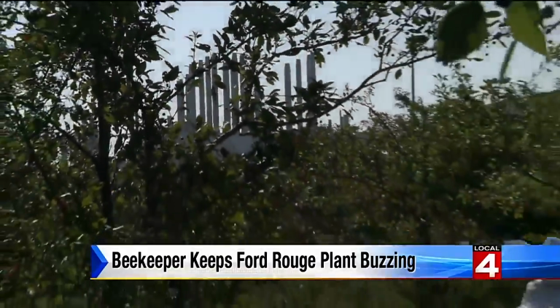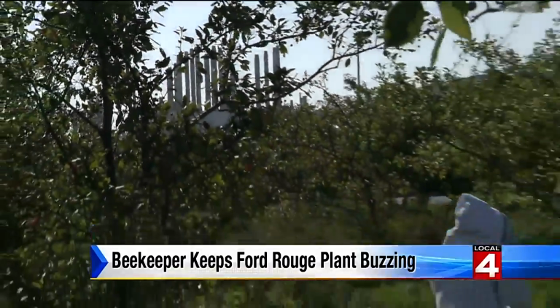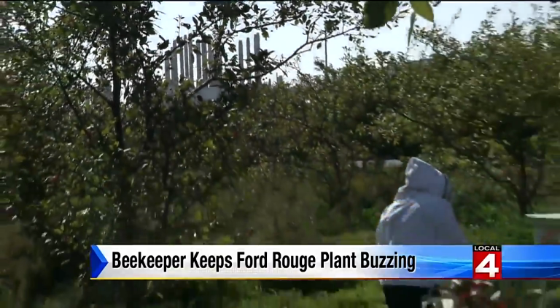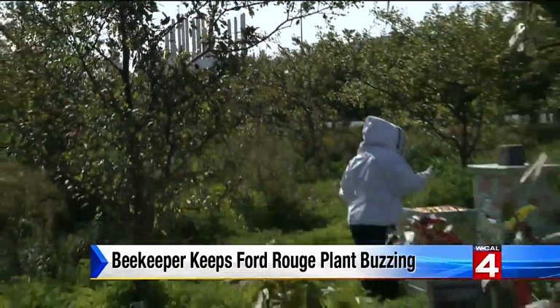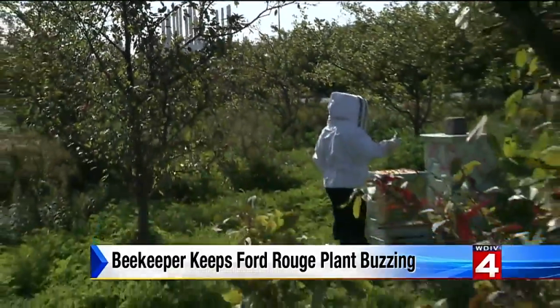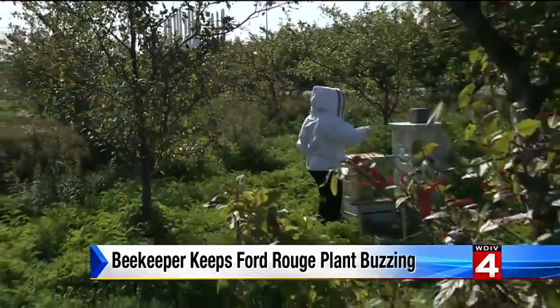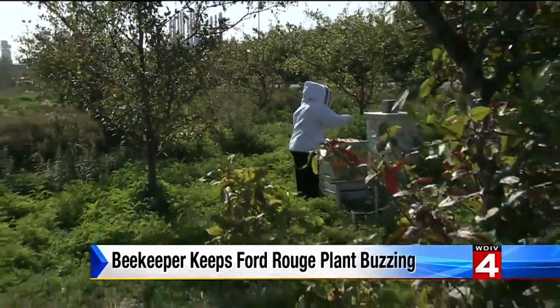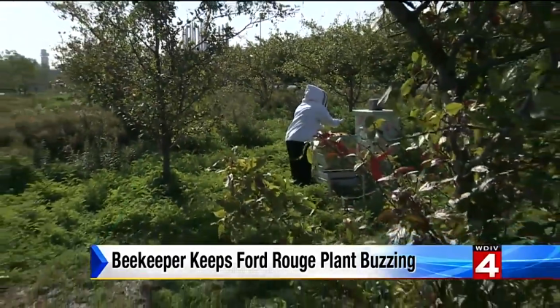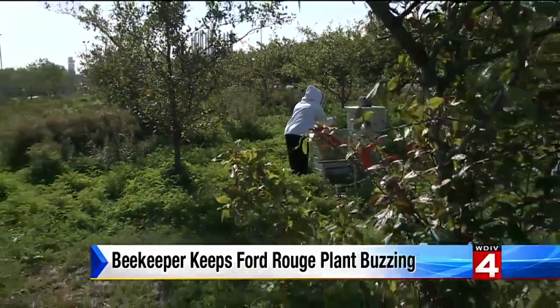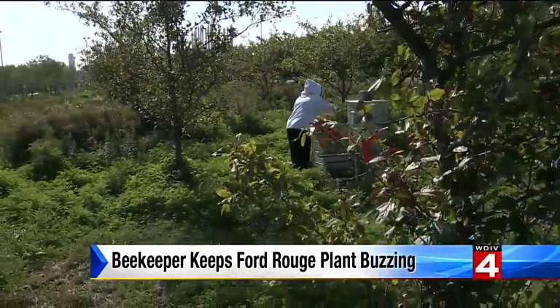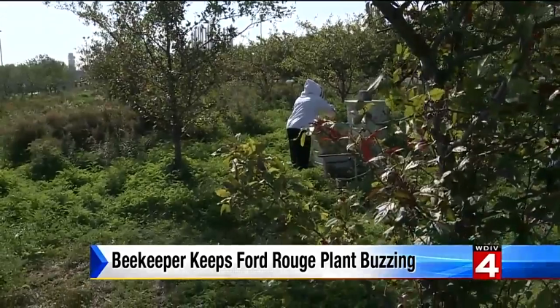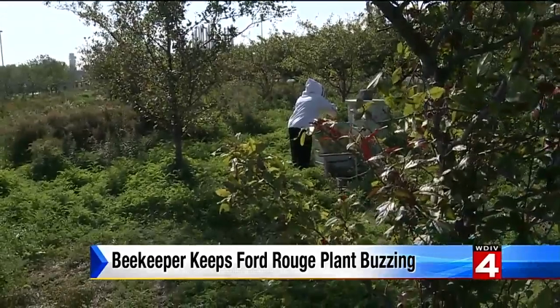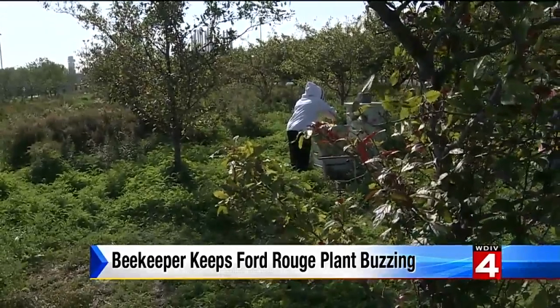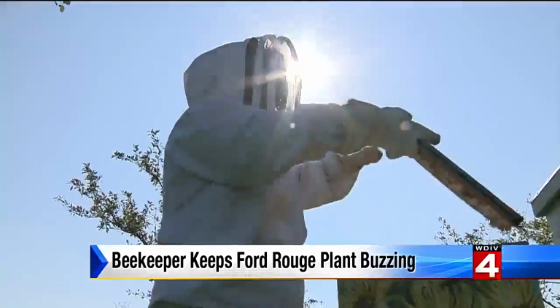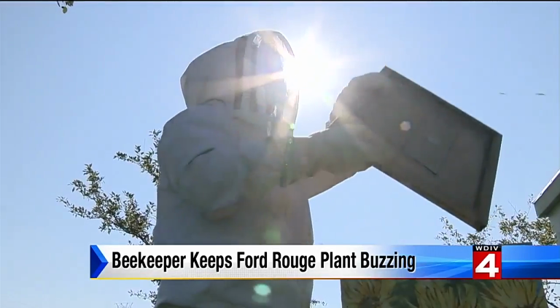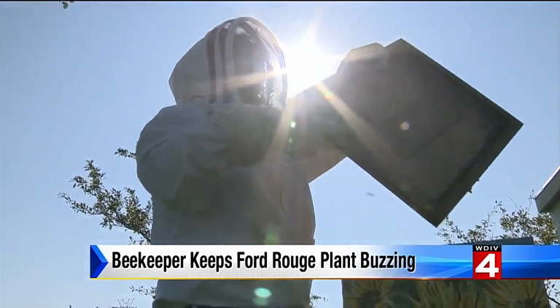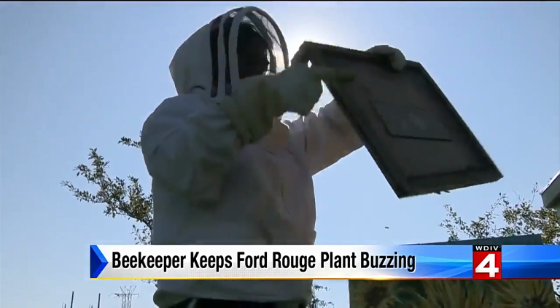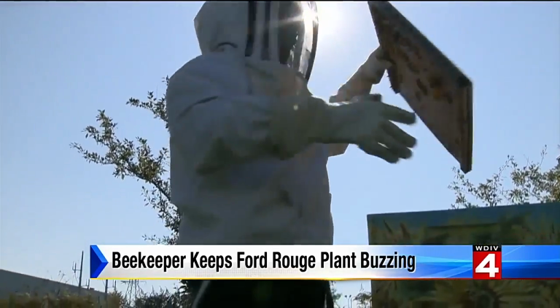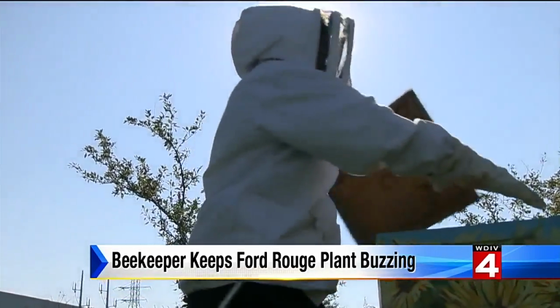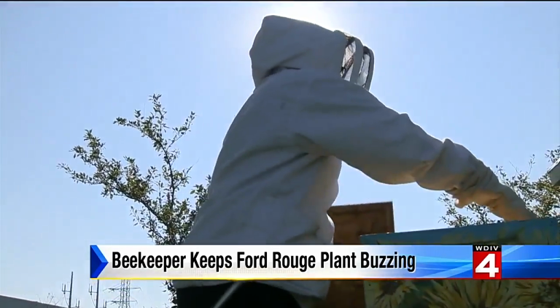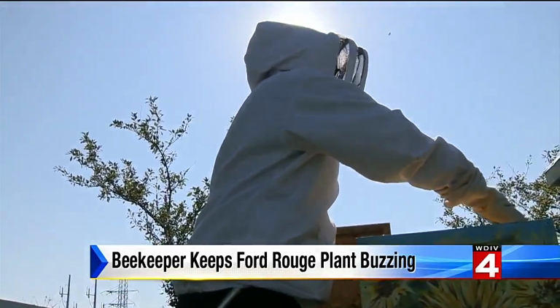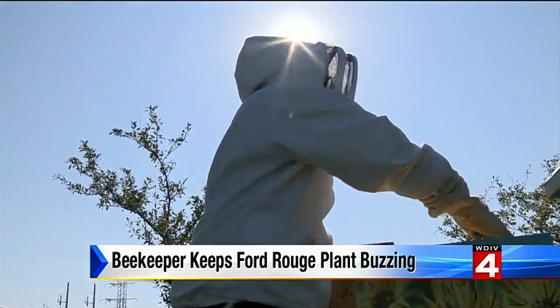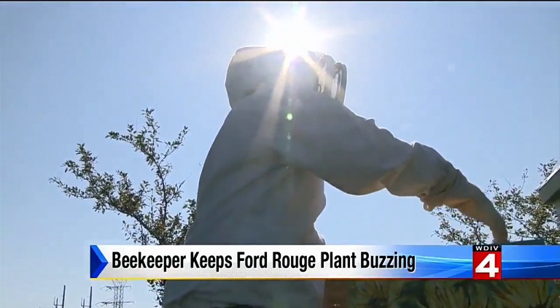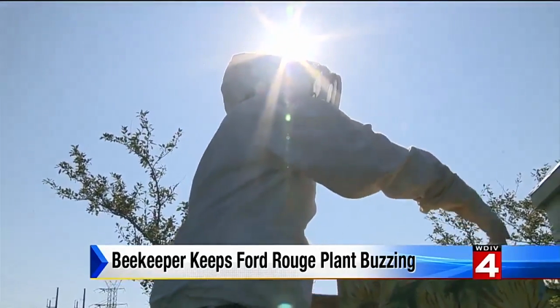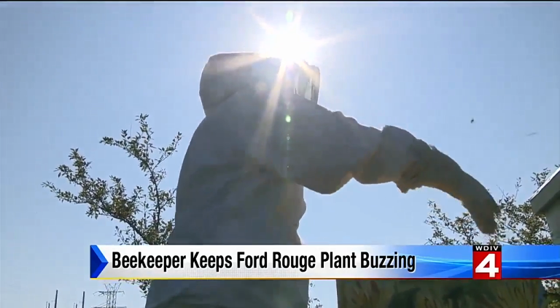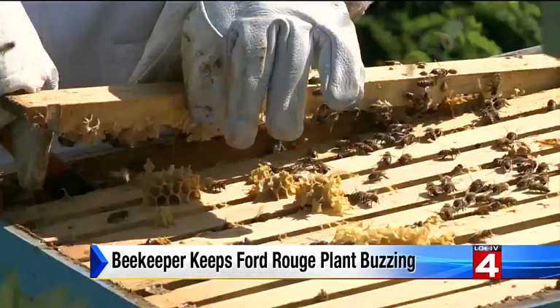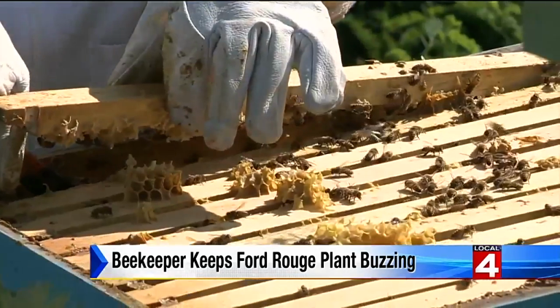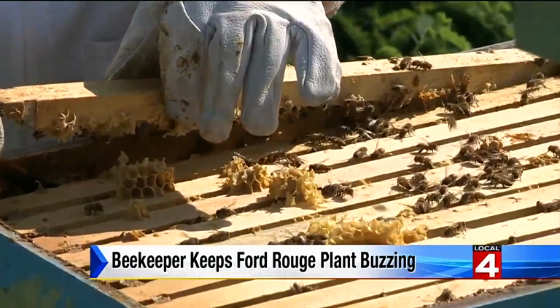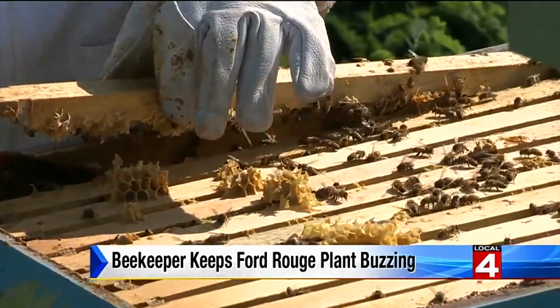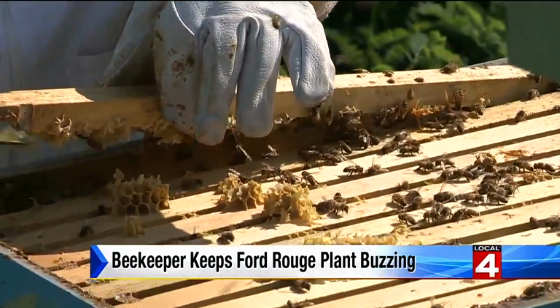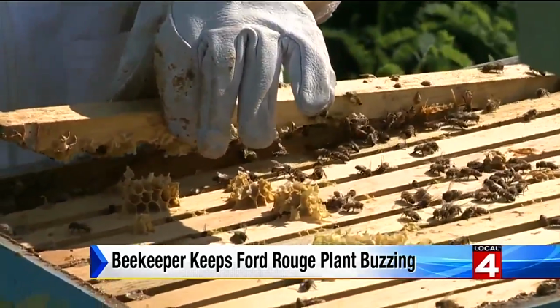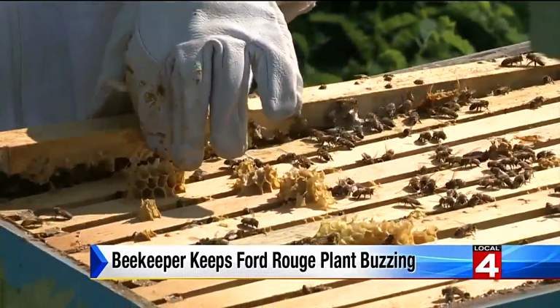But things have changed at Ford. The smokestacks are still there, just not belching out the toxins. And Mary Mason, Ford's resident beekeeper, tends to a hive. It's perfect teamwork — there's no bickering, there's no fighting within the hive. They just get it done.